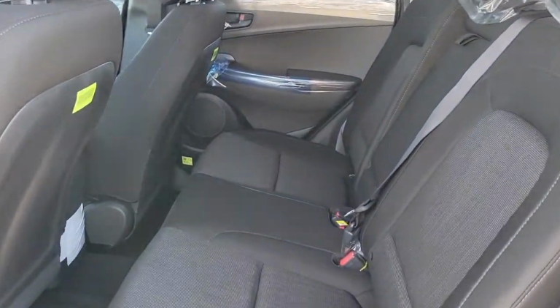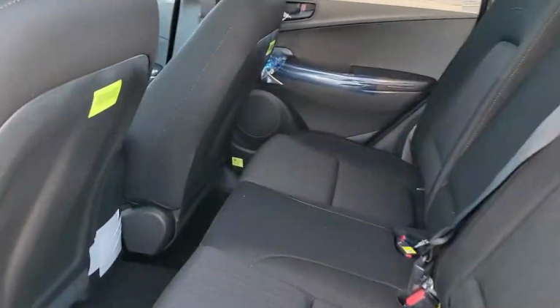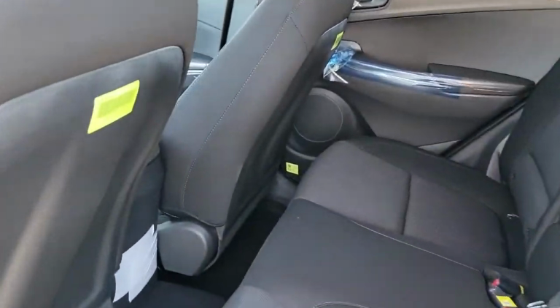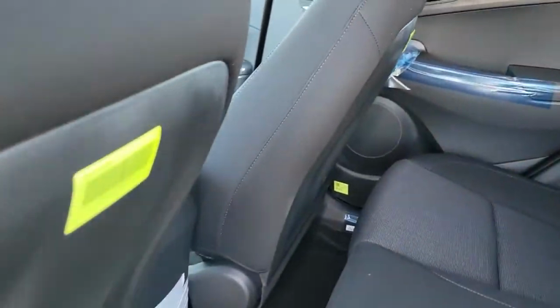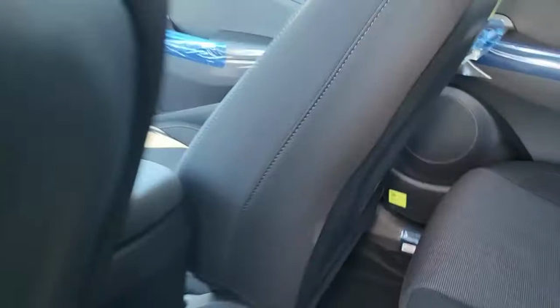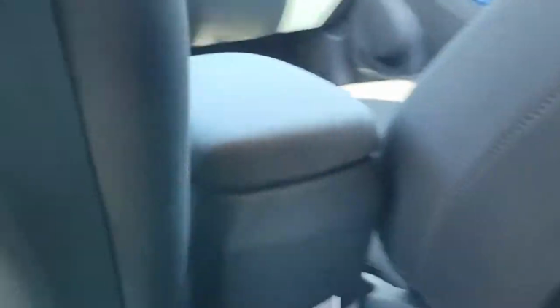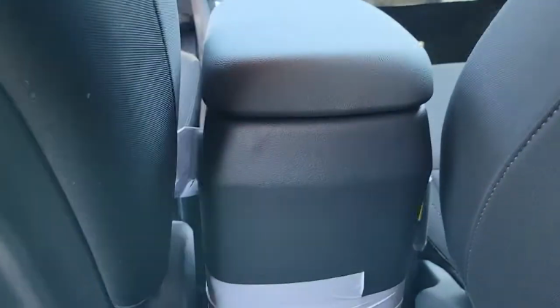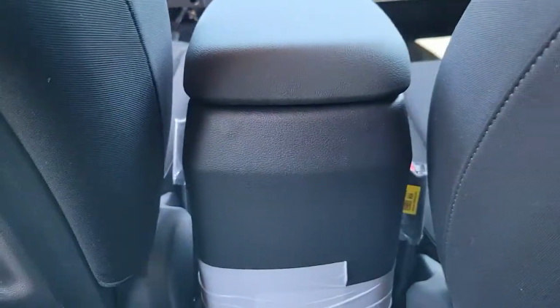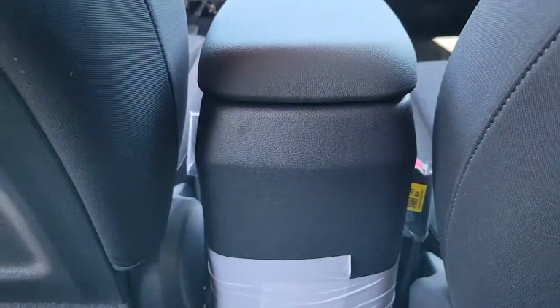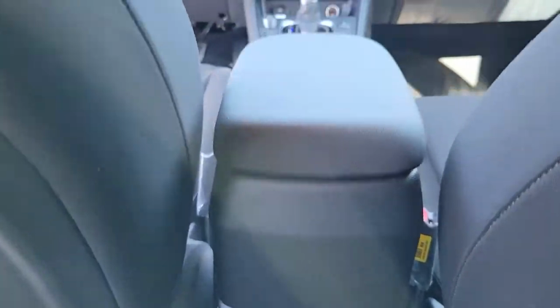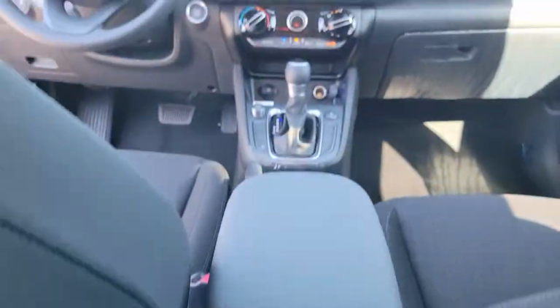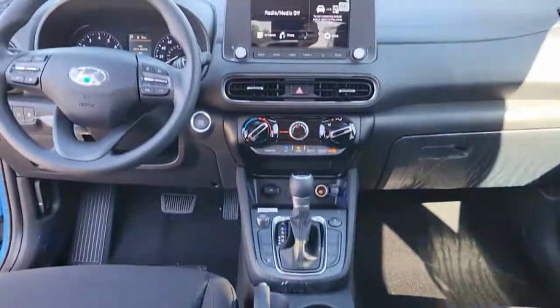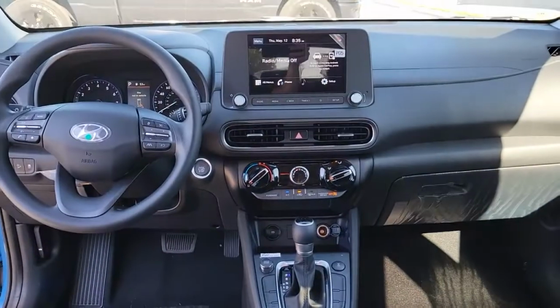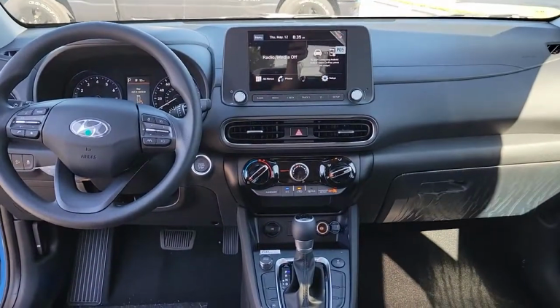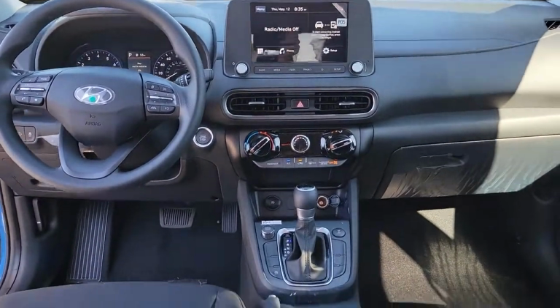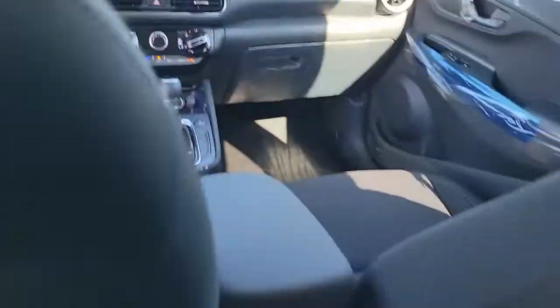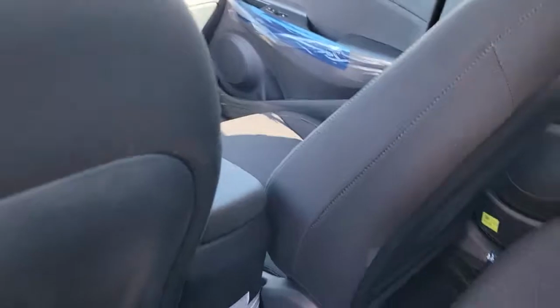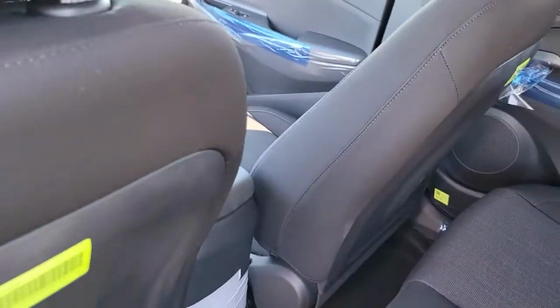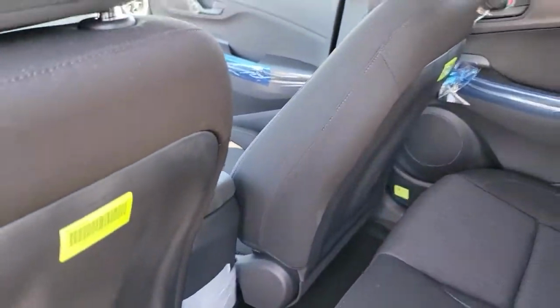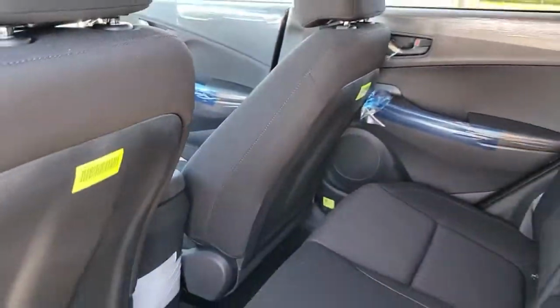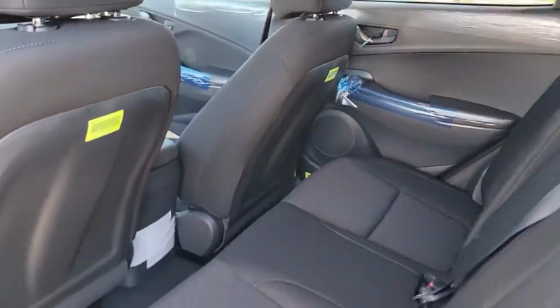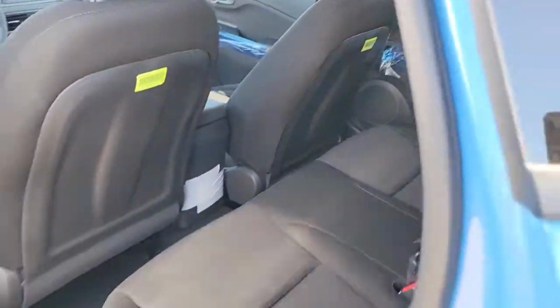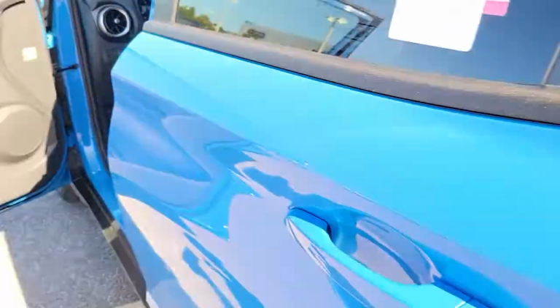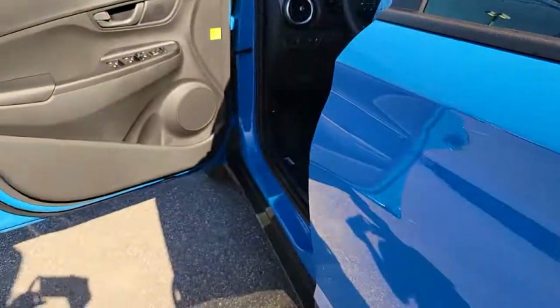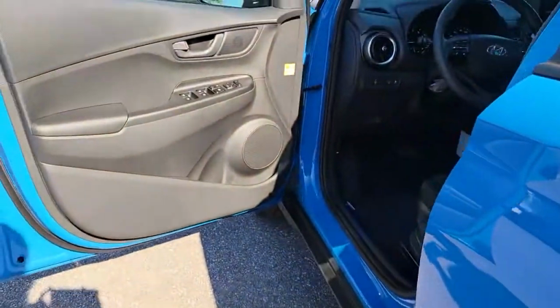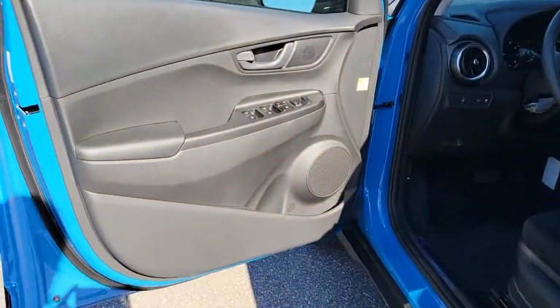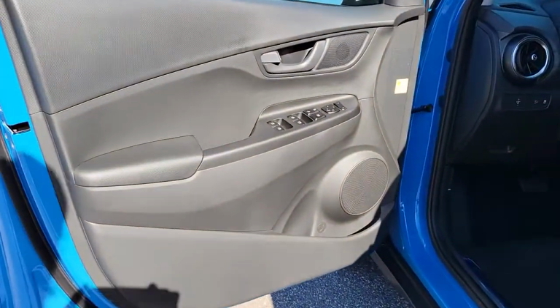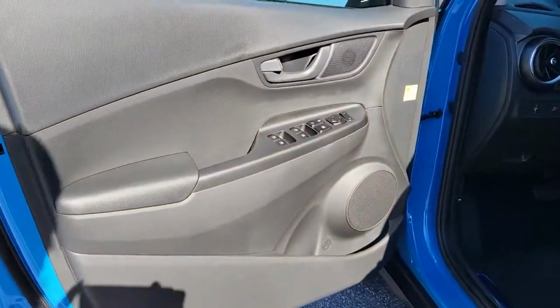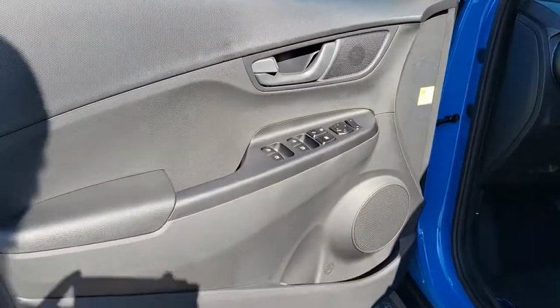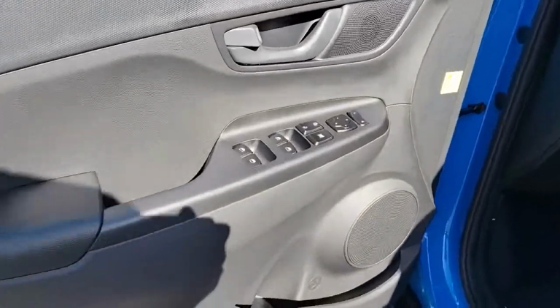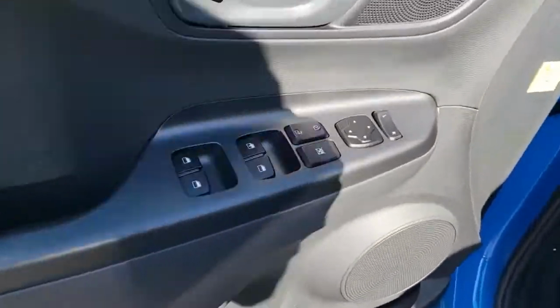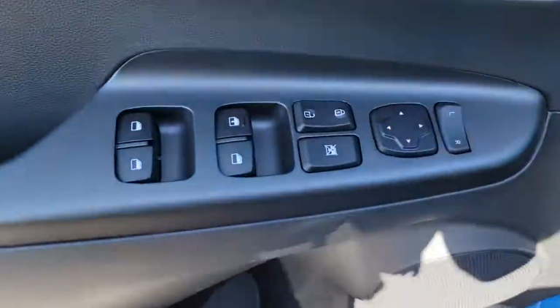The following are some of this vehicle's highlighted options: keyless entry, electronic stability control, intermittent wipers, trip computer, bucket seats, power windows, four-wheel disc brakes, and power steering.